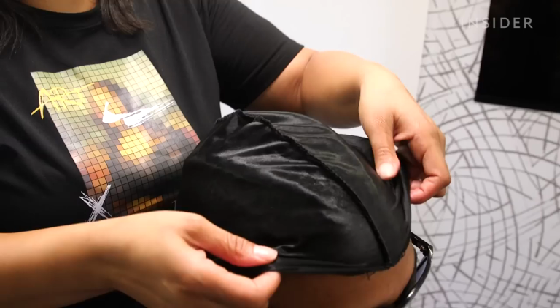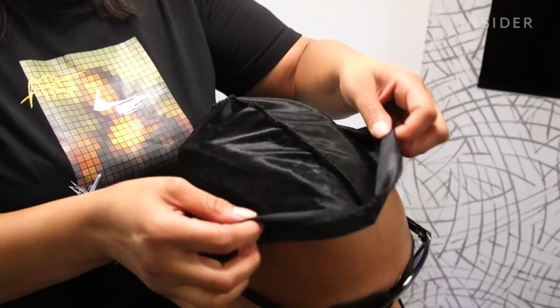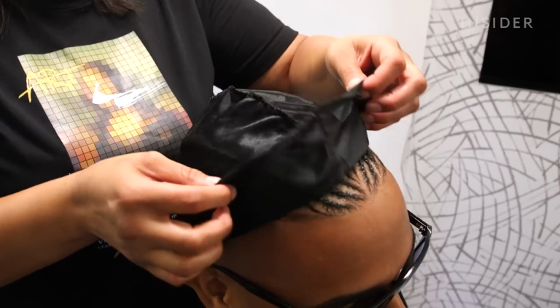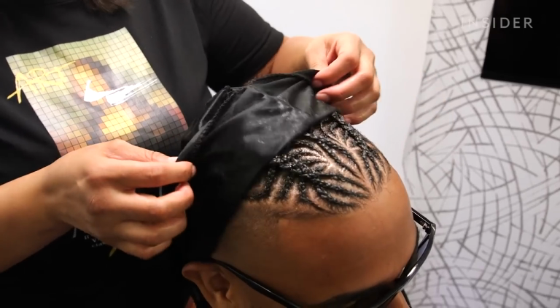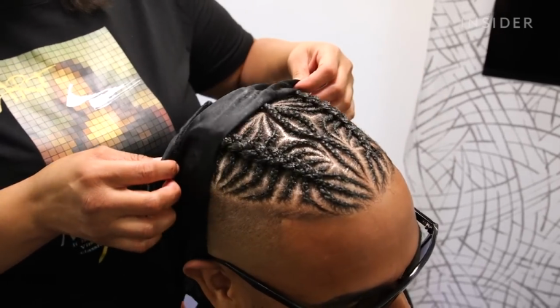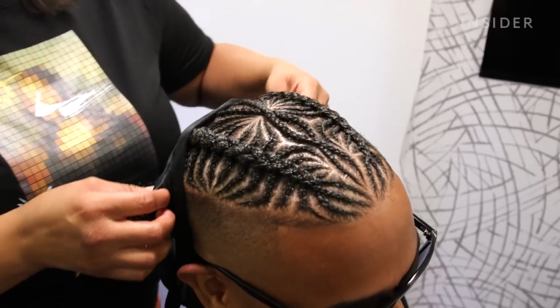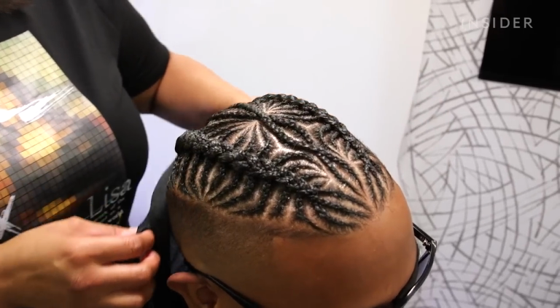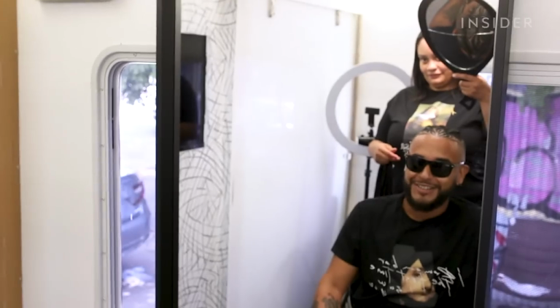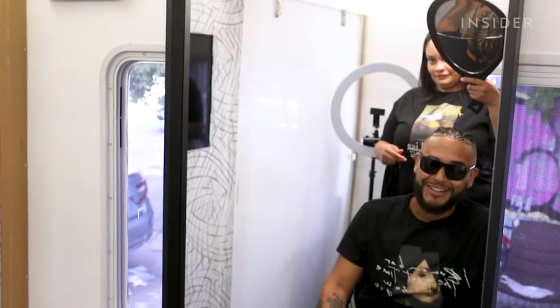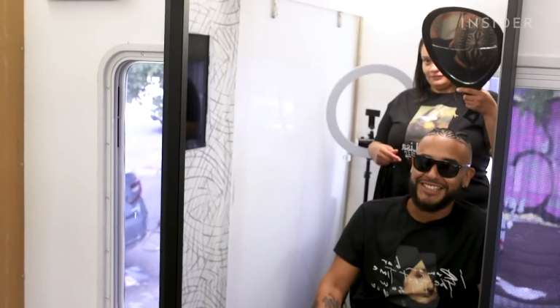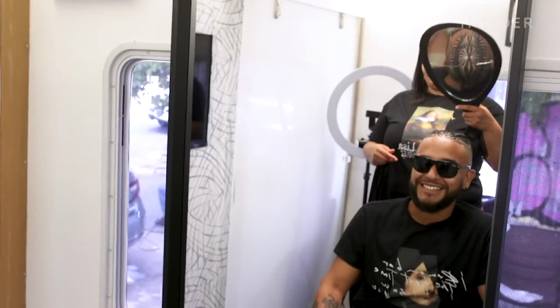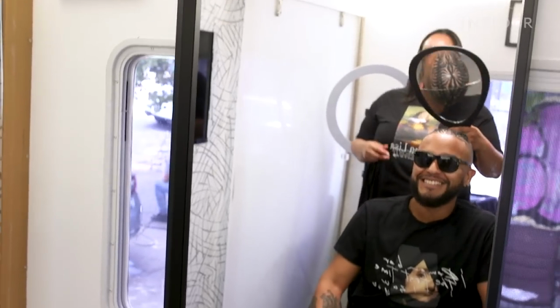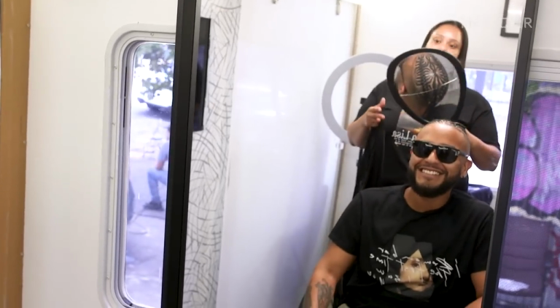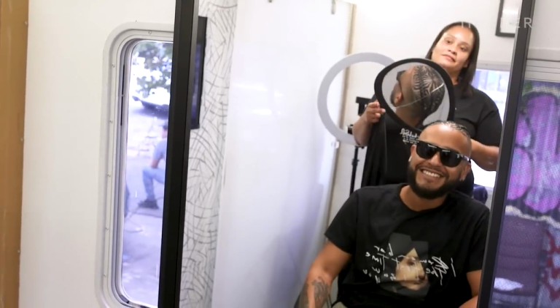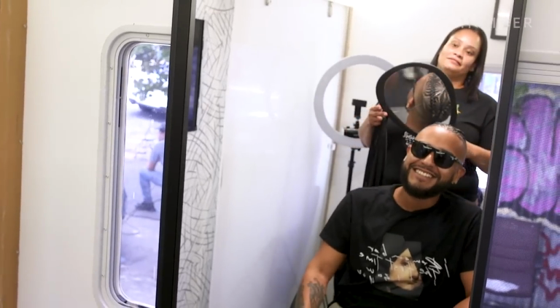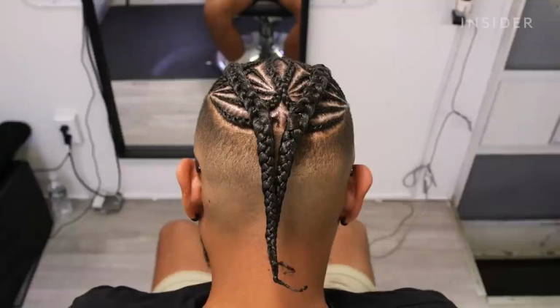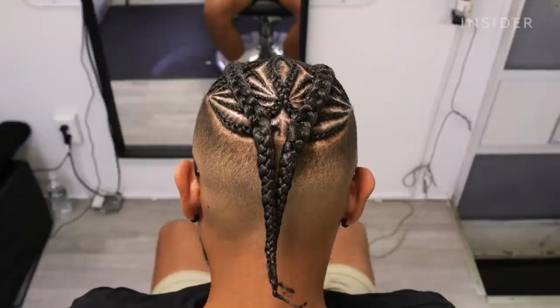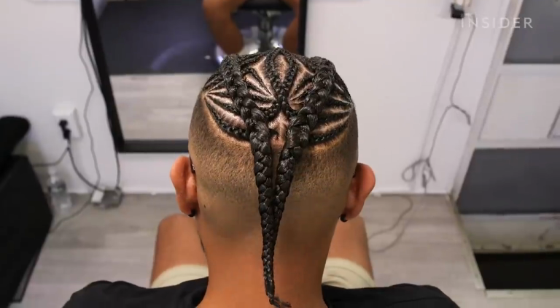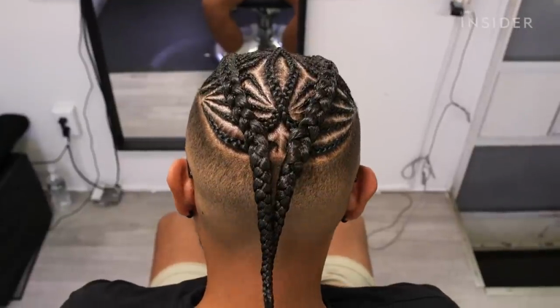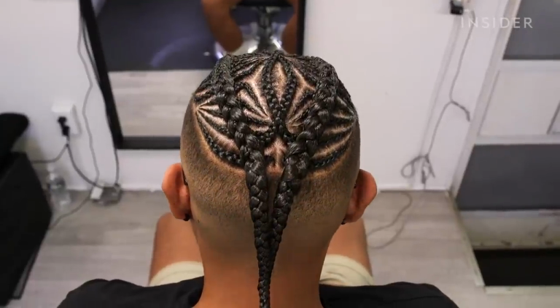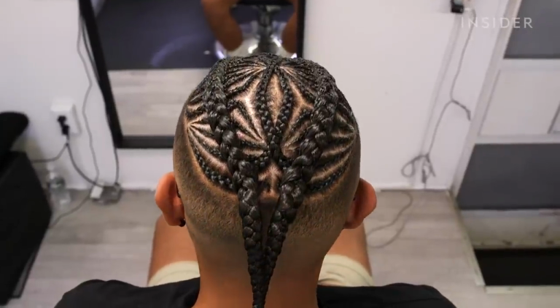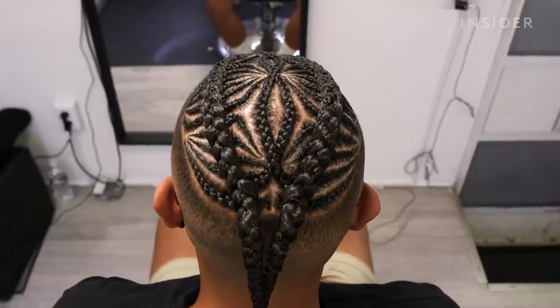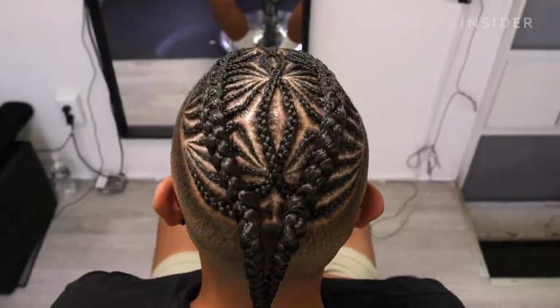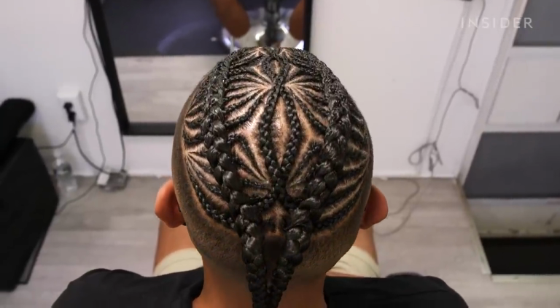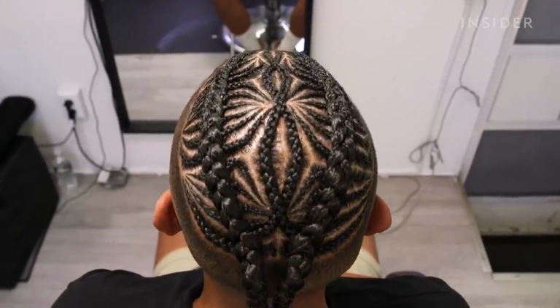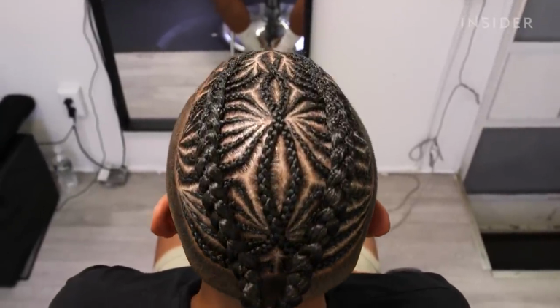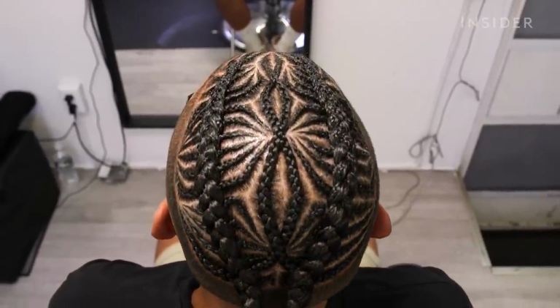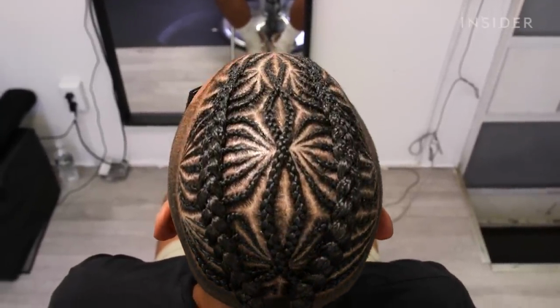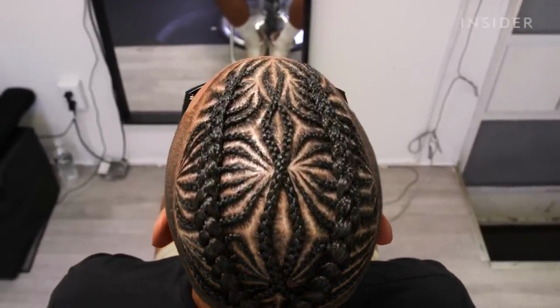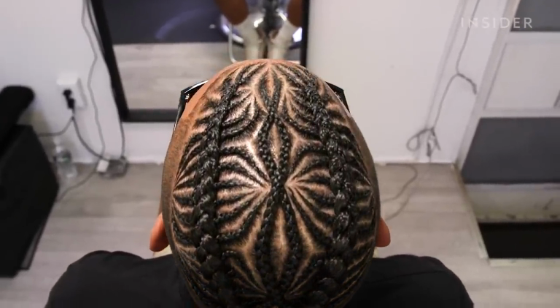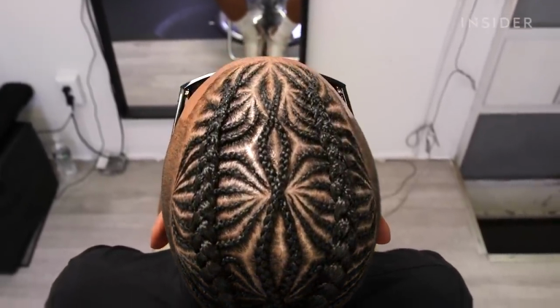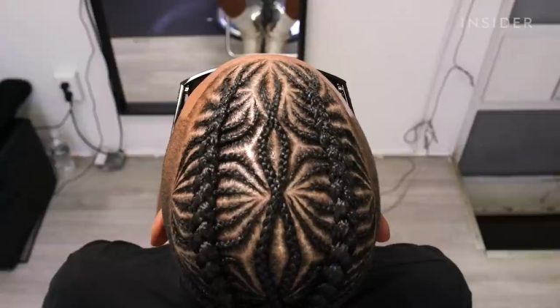Once the customer gets to see what I created, they just love it. They get amazed and surprised that I was able to create this intricate design, and they just walk out of my place so happy.